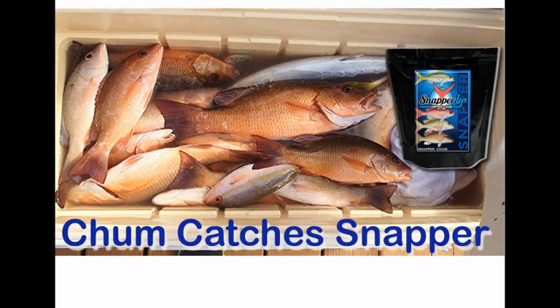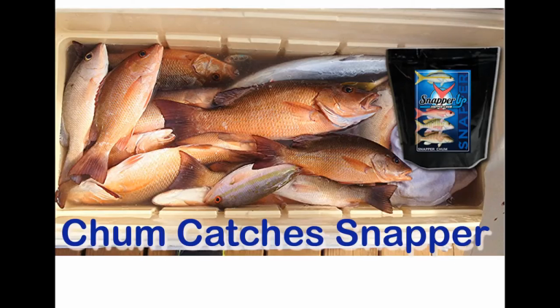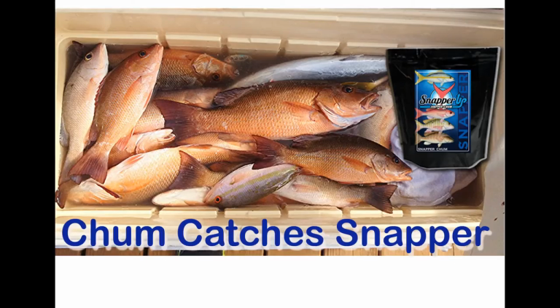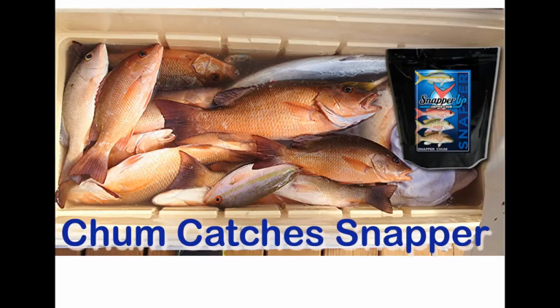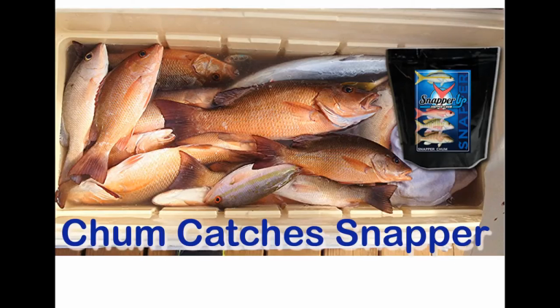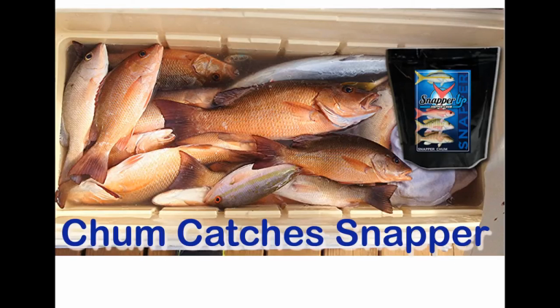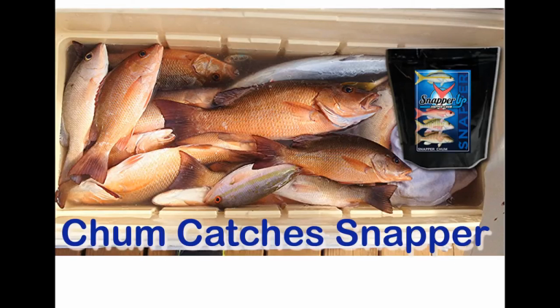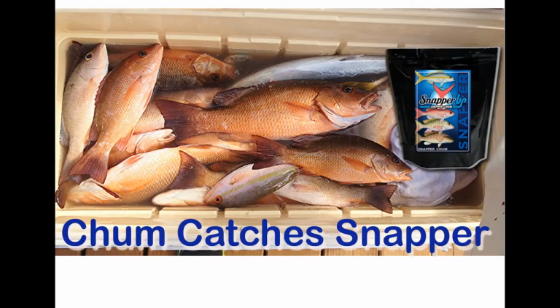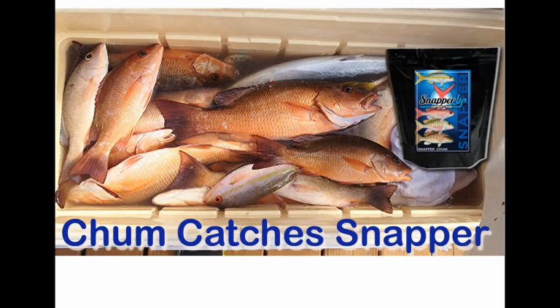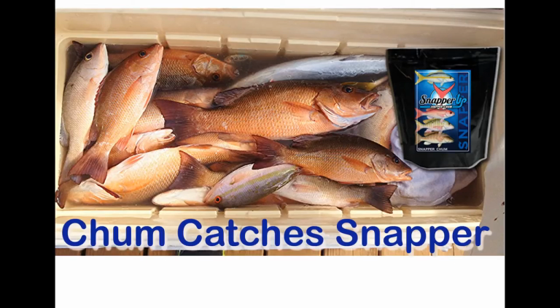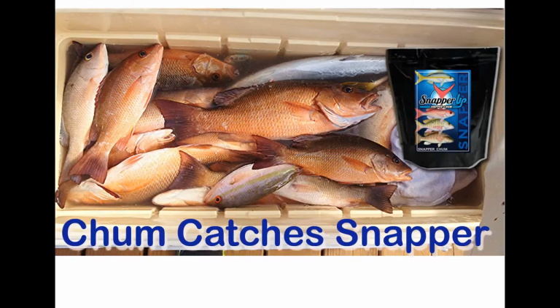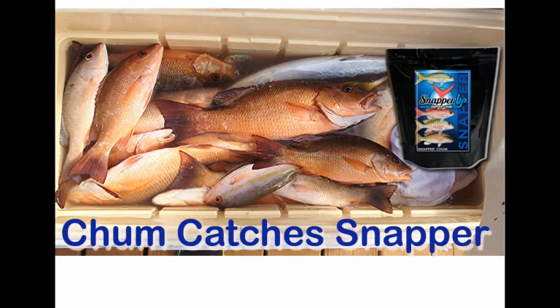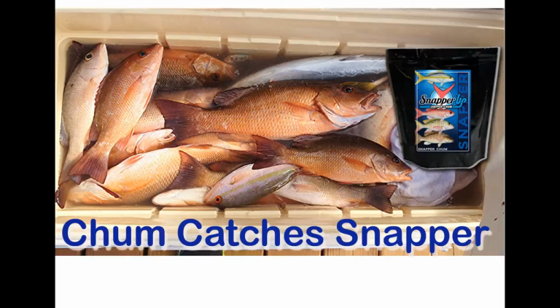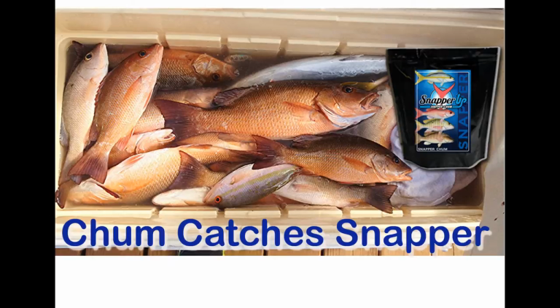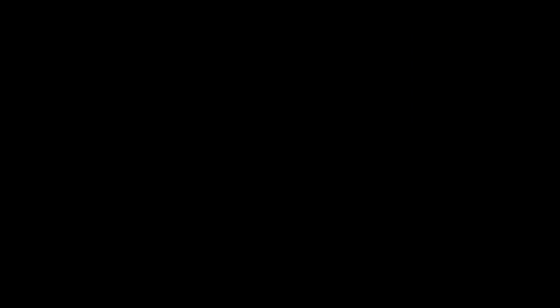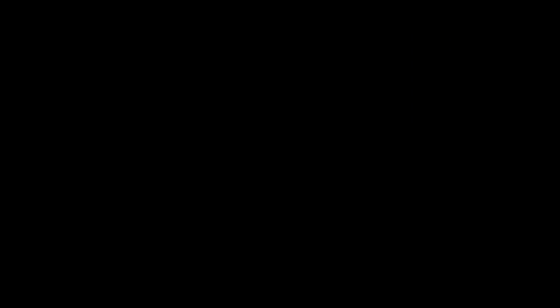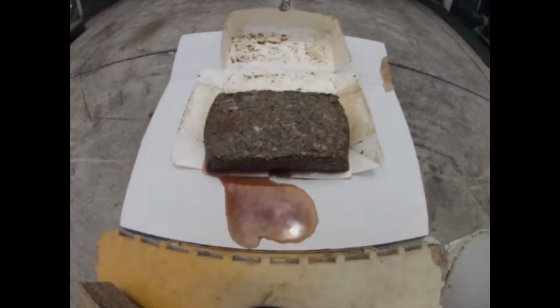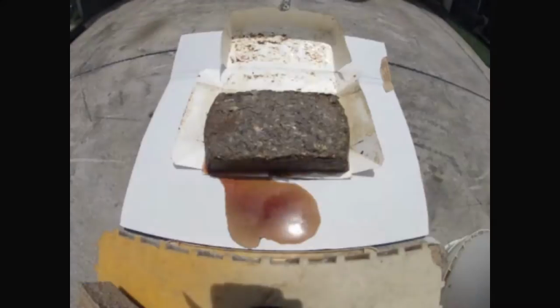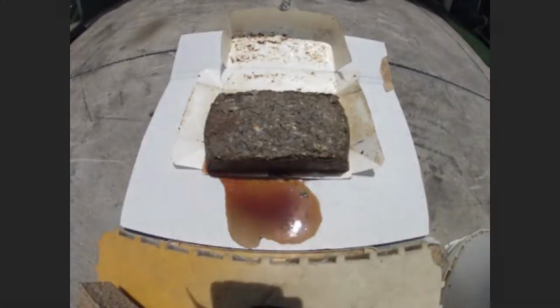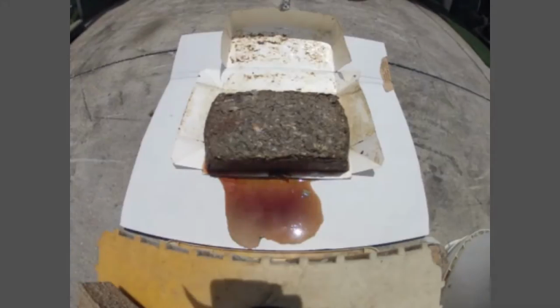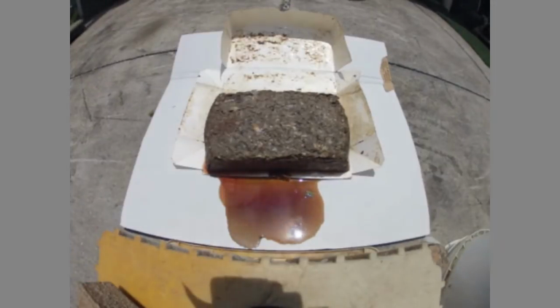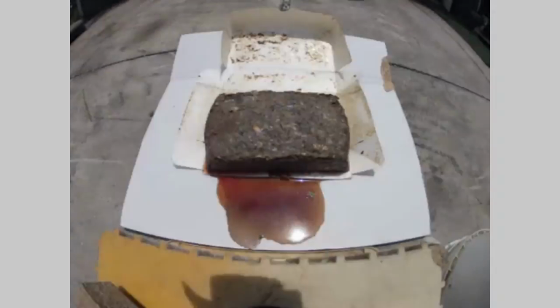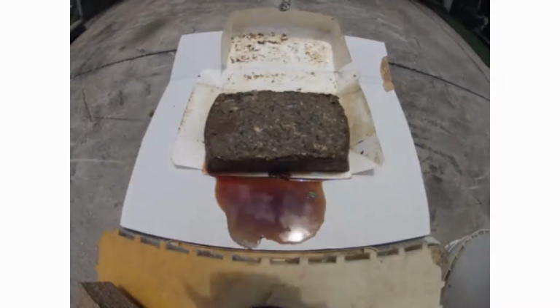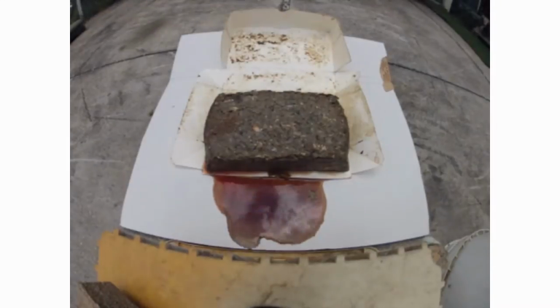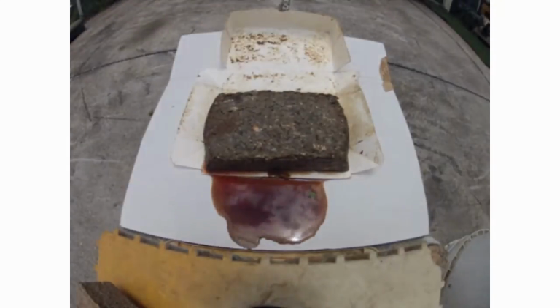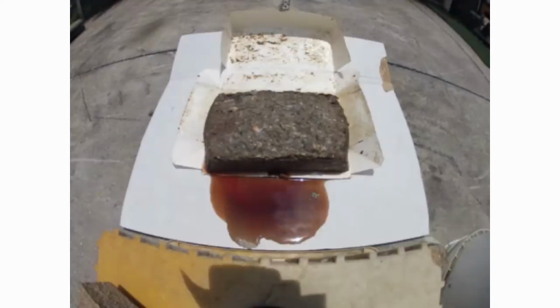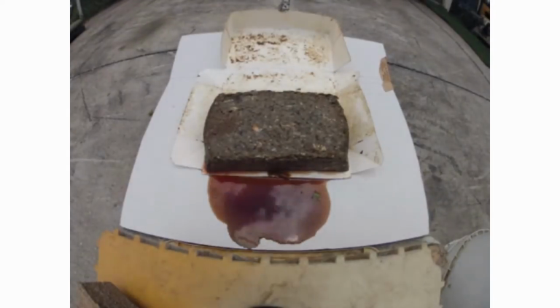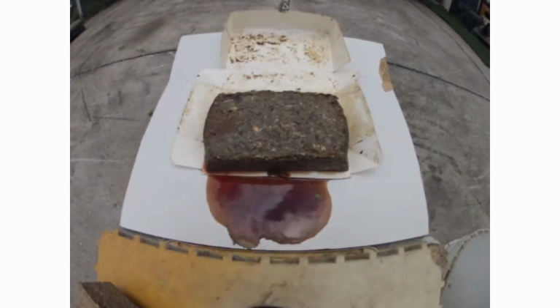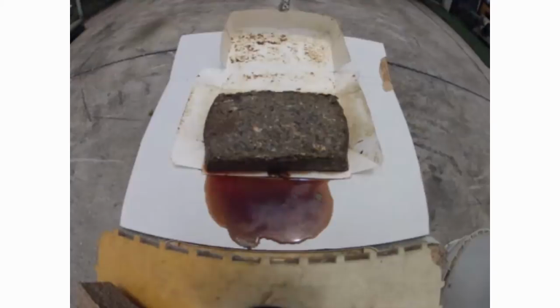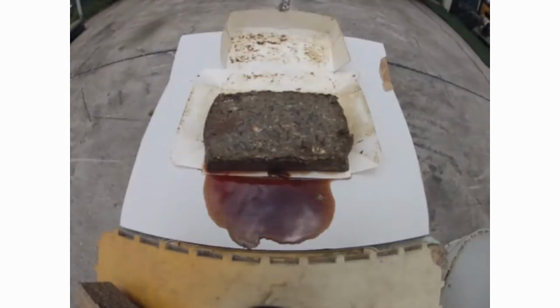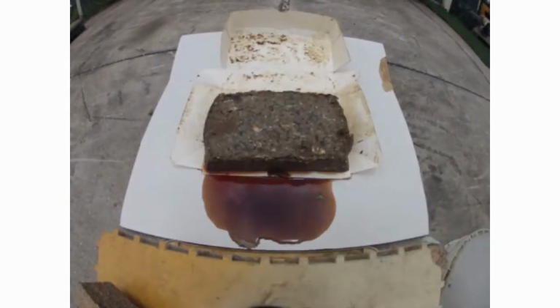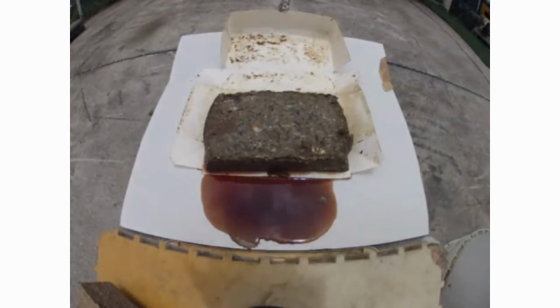Fishing chum greatly enhances your chance of success offshore. The biggest reason for not using fishing chum is that it melts, it gets stinky, and it makes a mess.